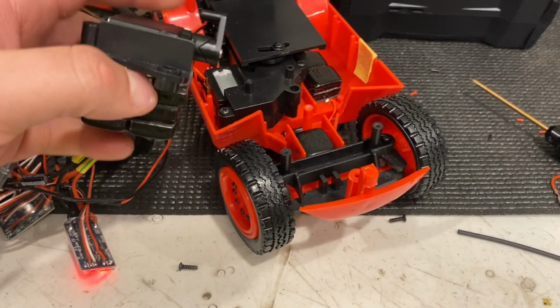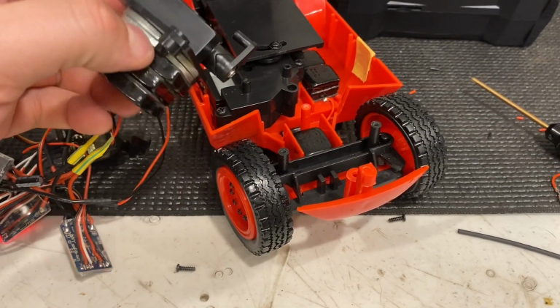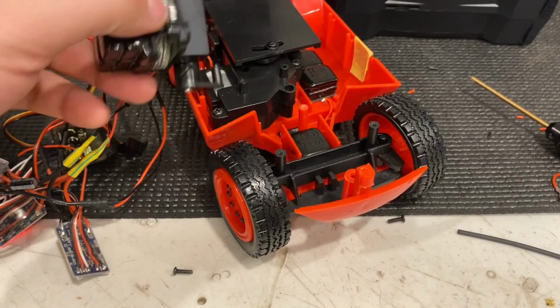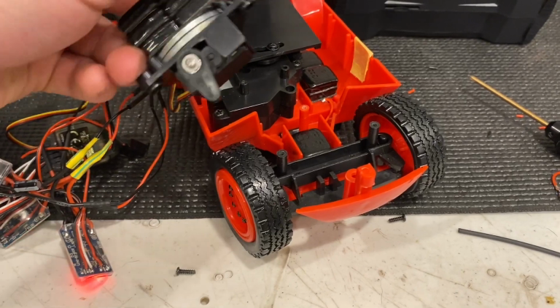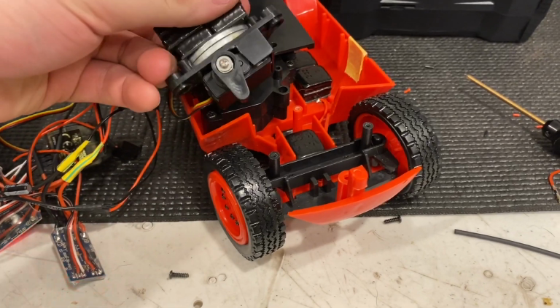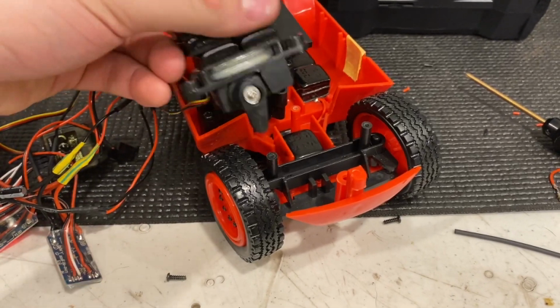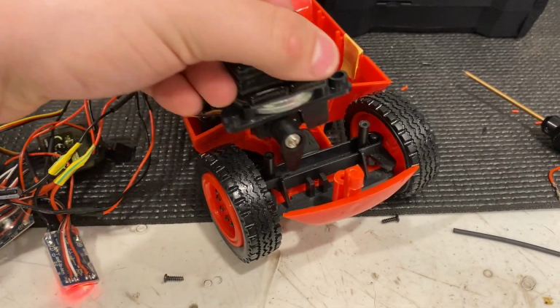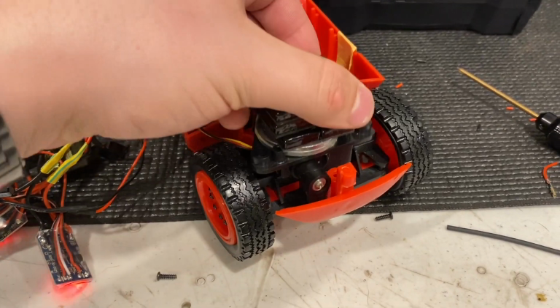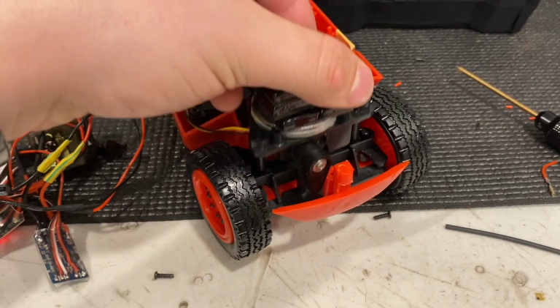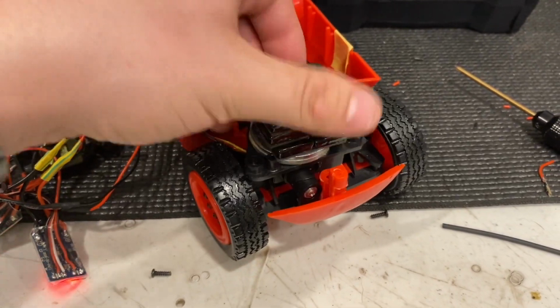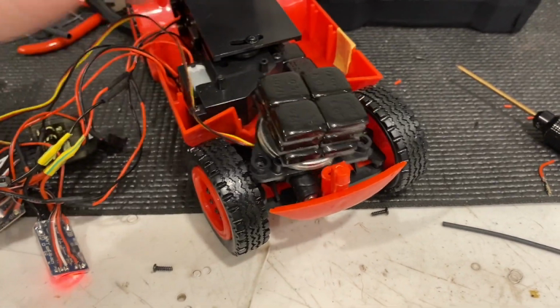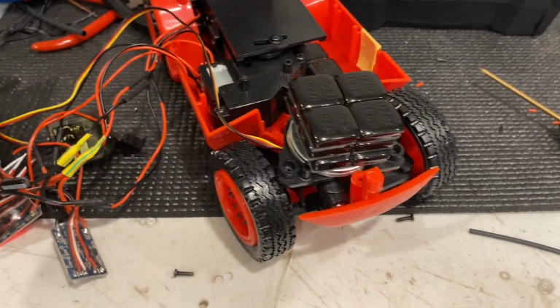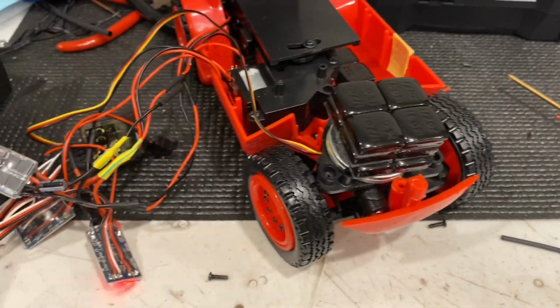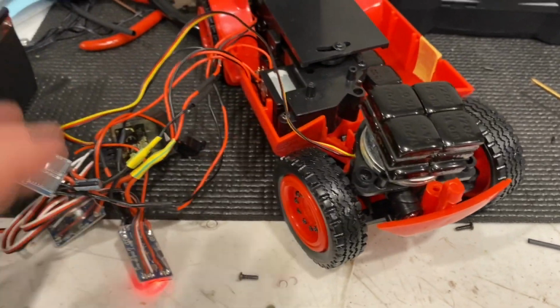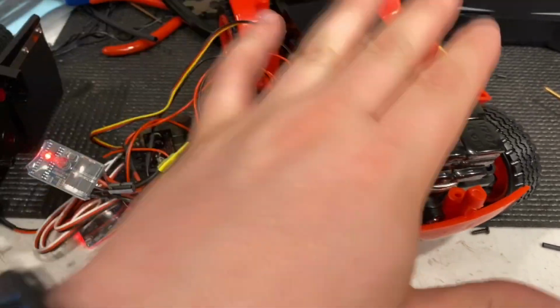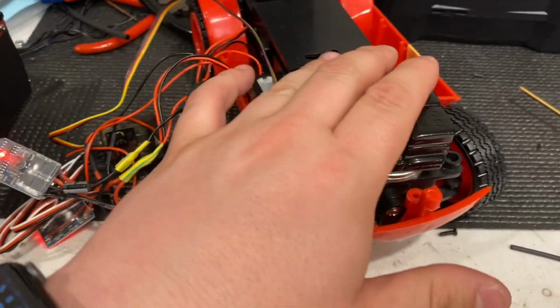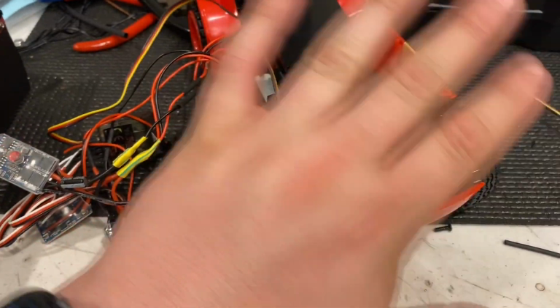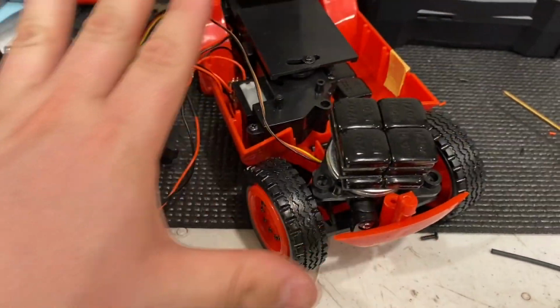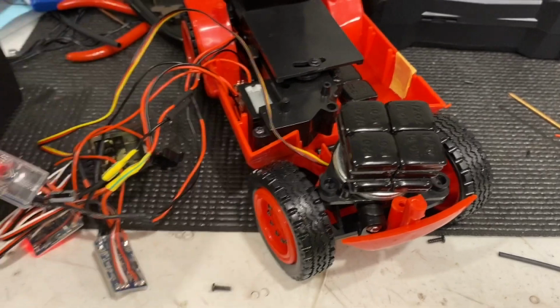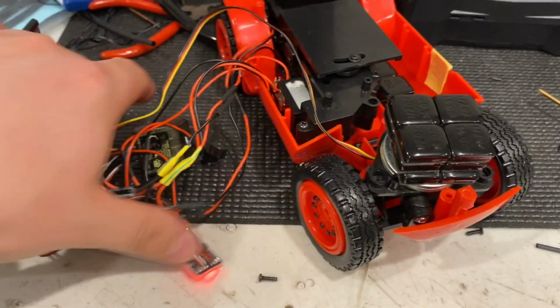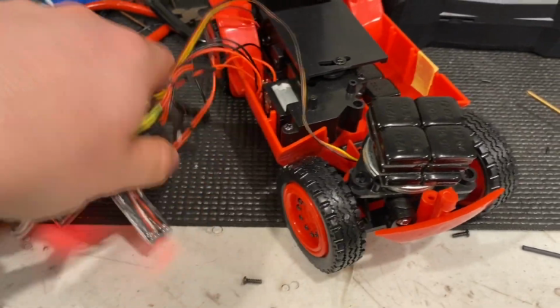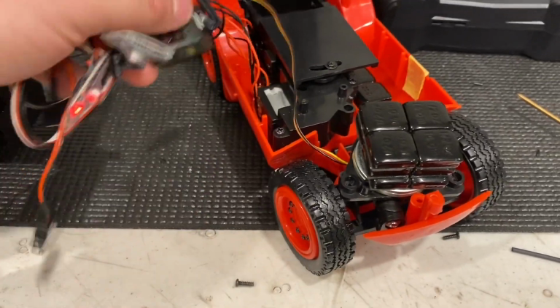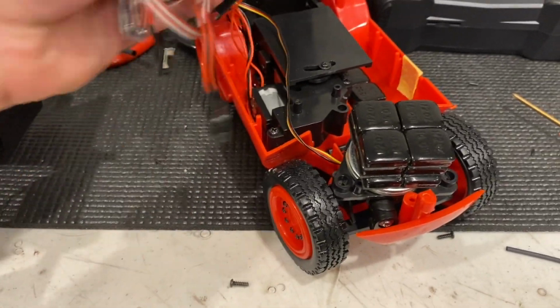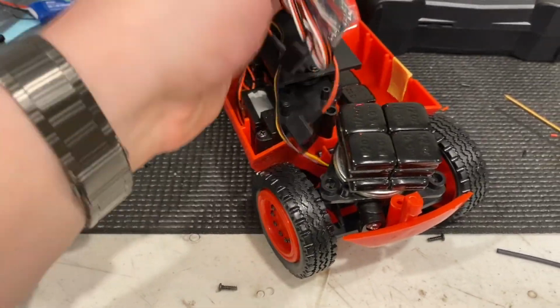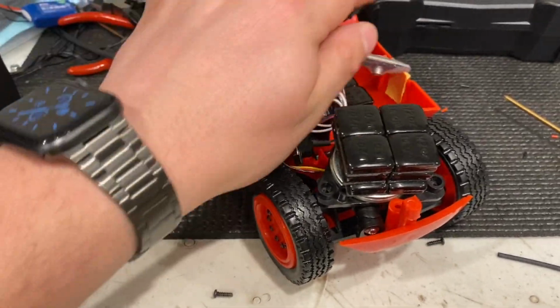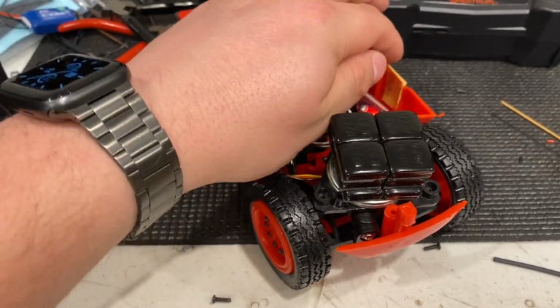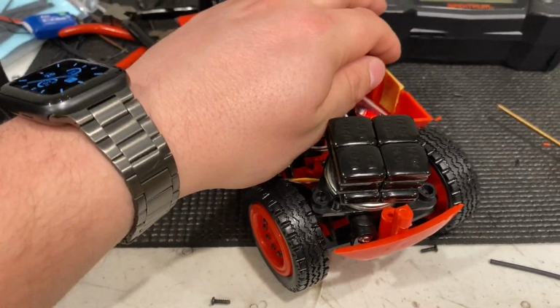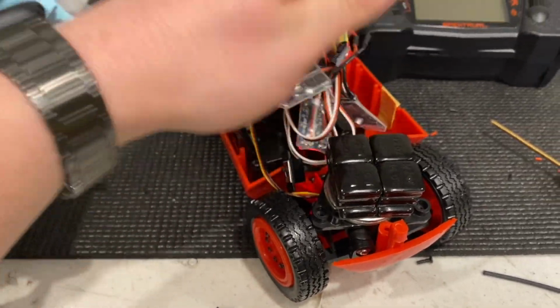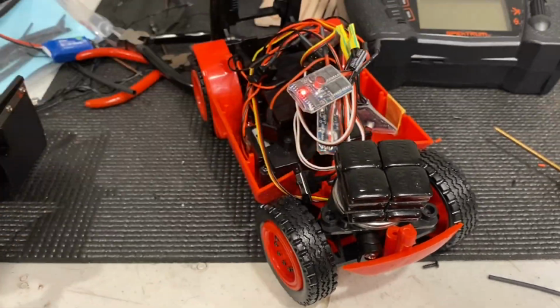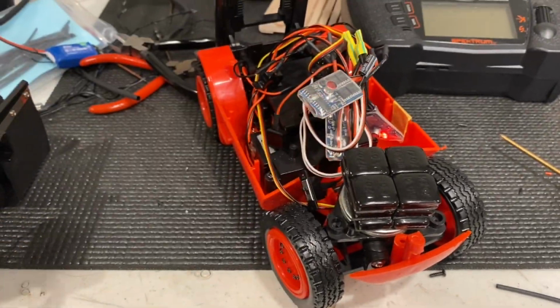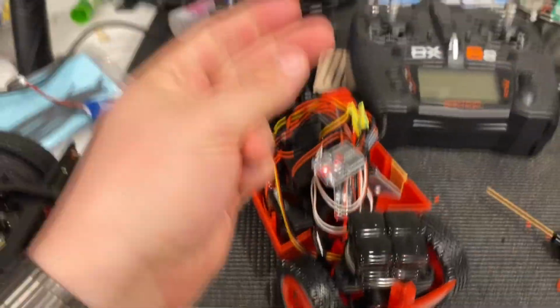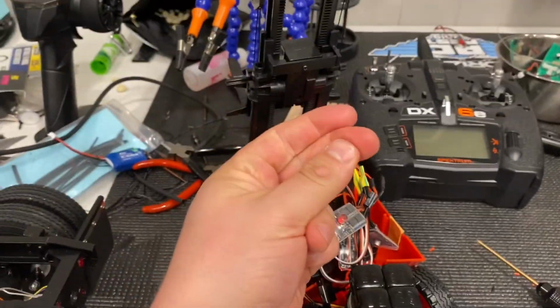The servo drops right in — Hitec HS82 drops right in there. I added a bunch of weight. You don't have to redo all your speed controls; you toss it back in there and you're done.